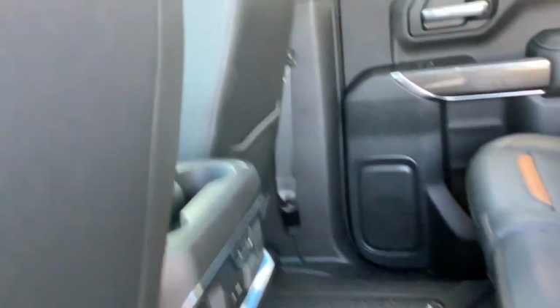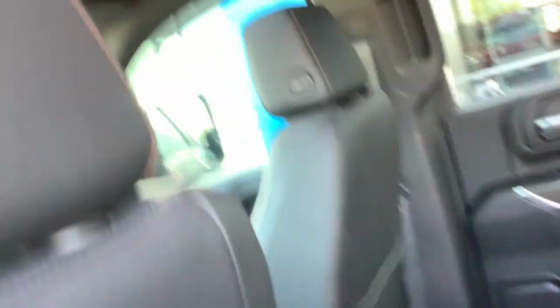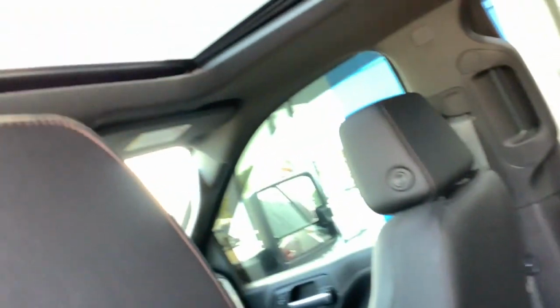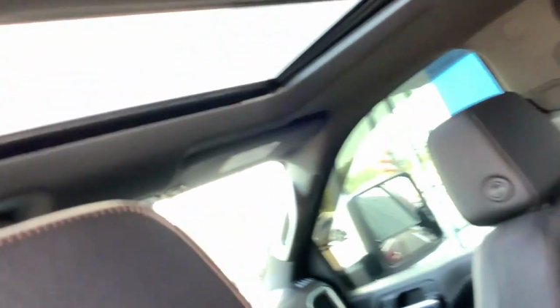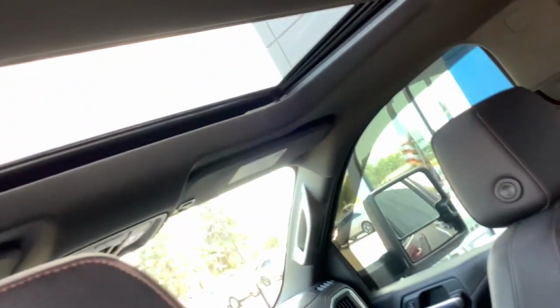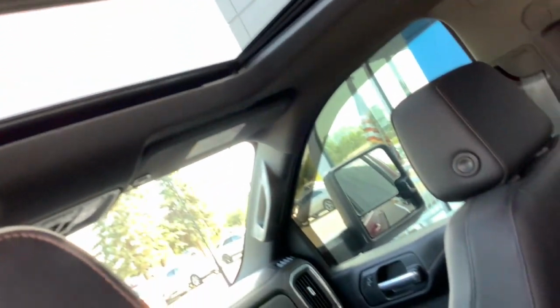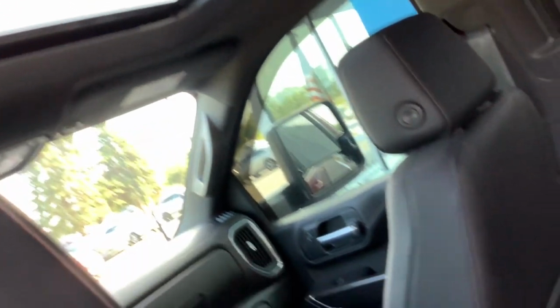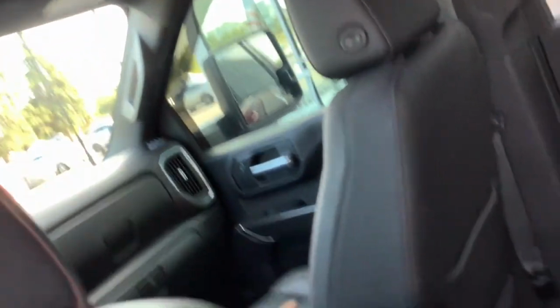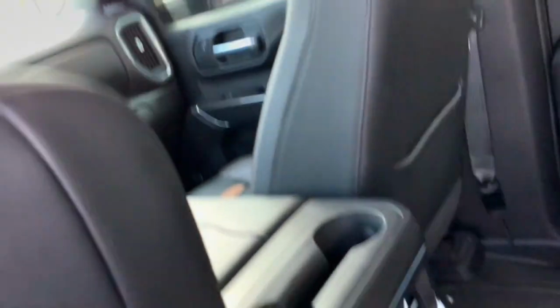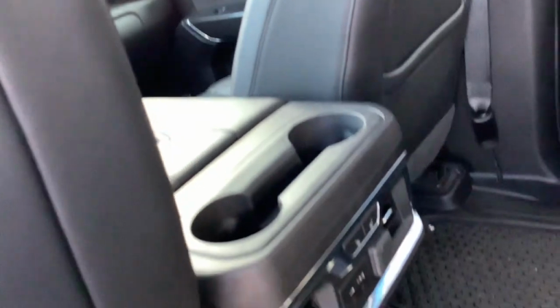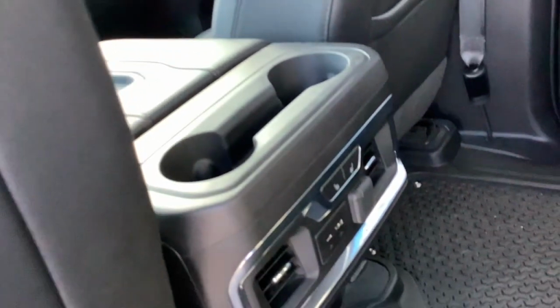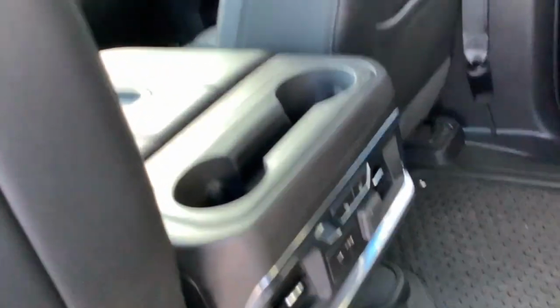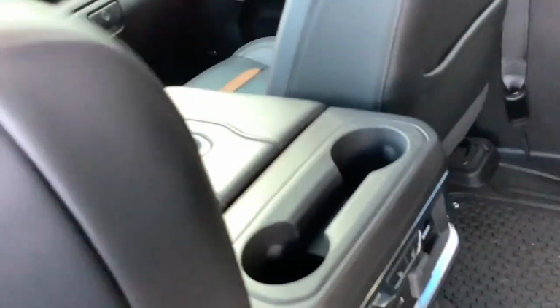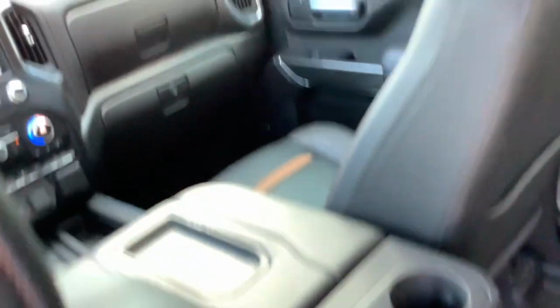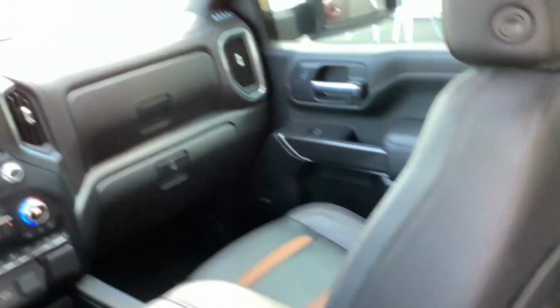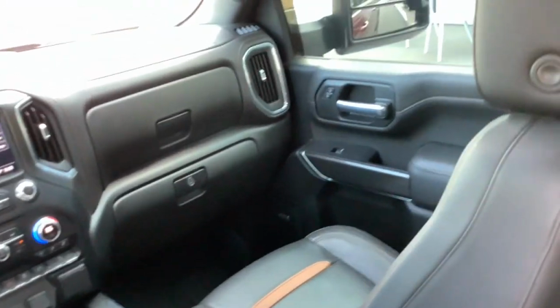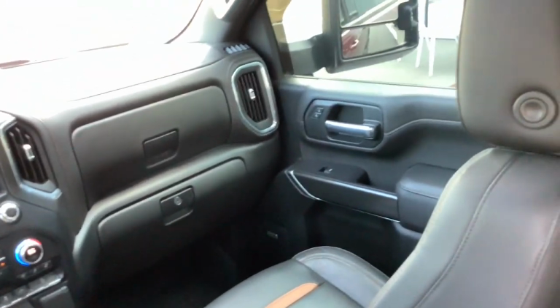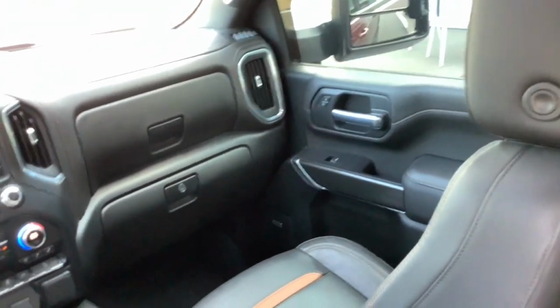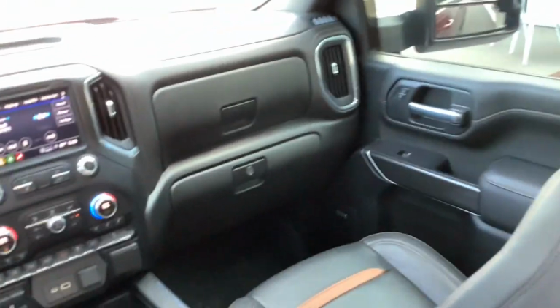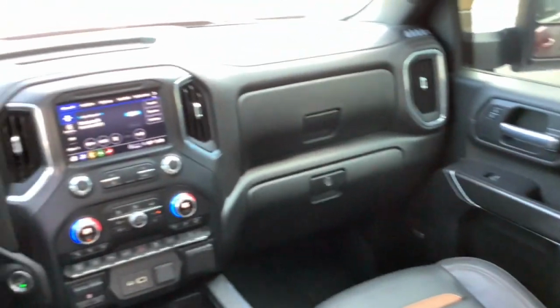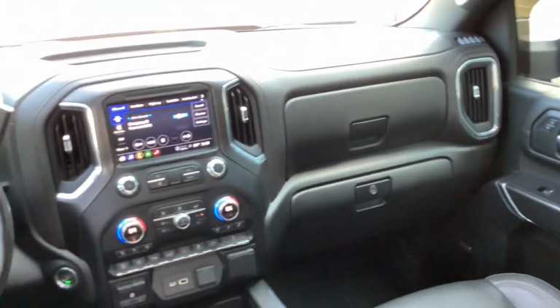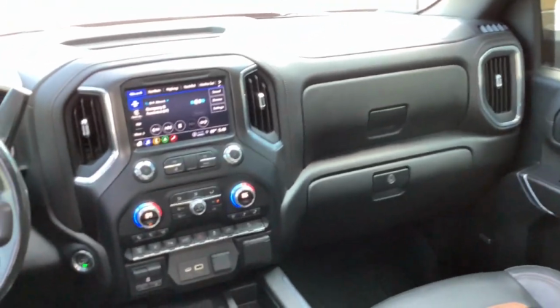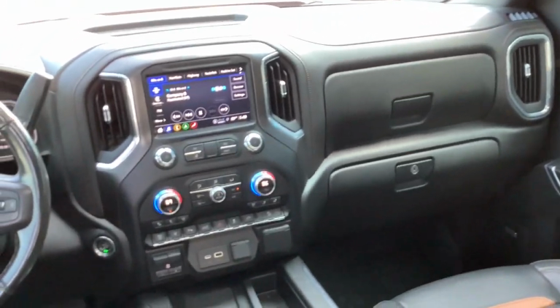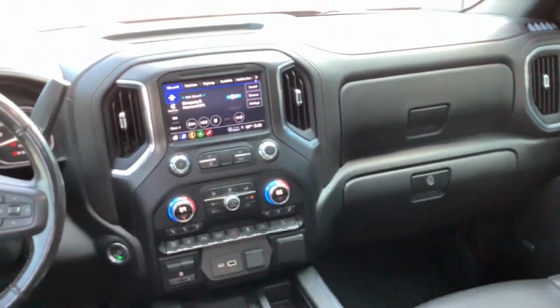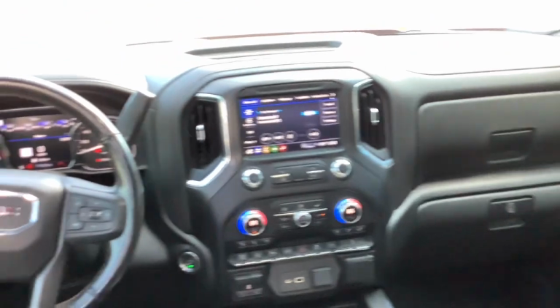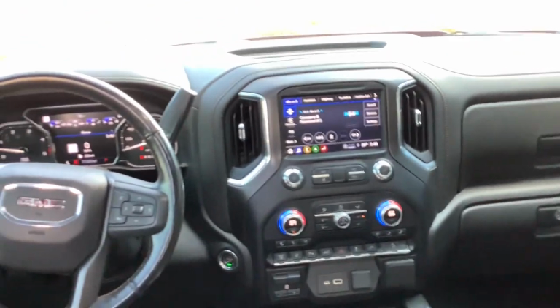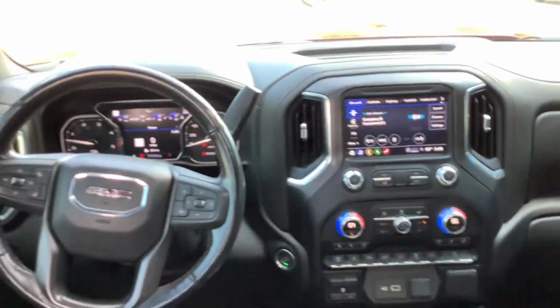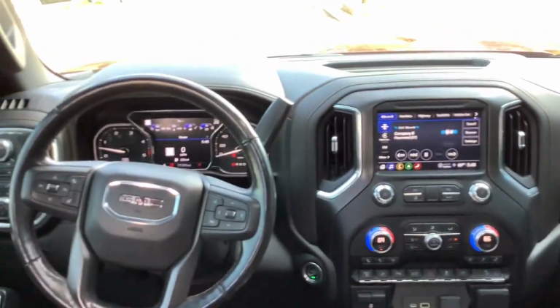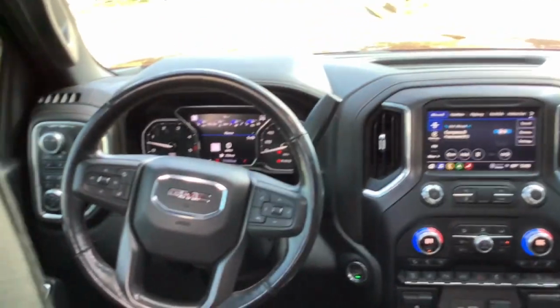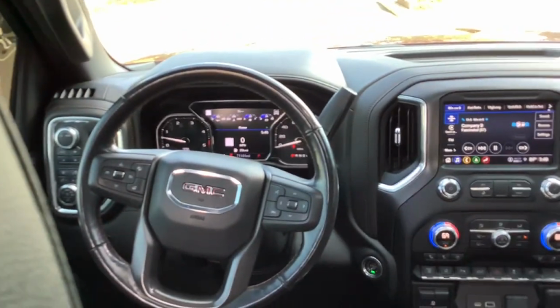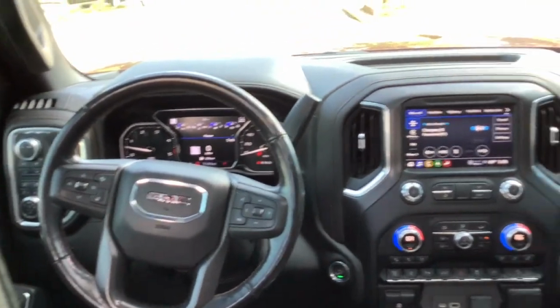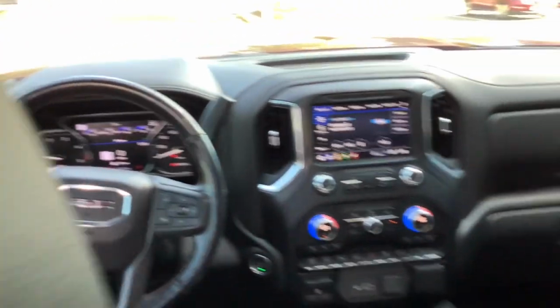These are just some of the great options this vehicle comes with: heated steering wheel, head-up display, wireless charging station, pre-collision system, lane departure warning, keyless entry.